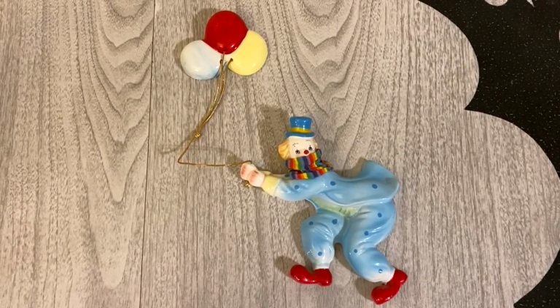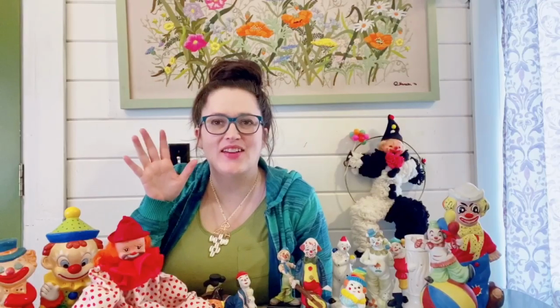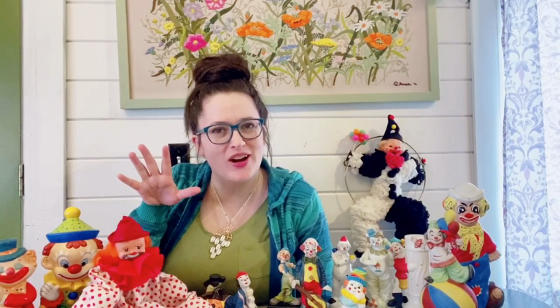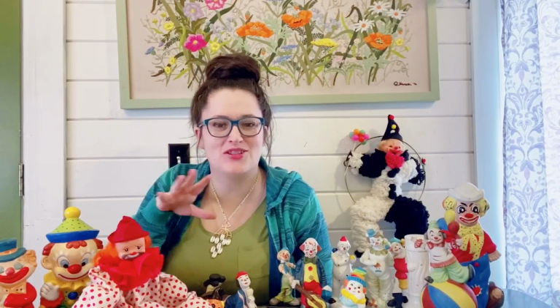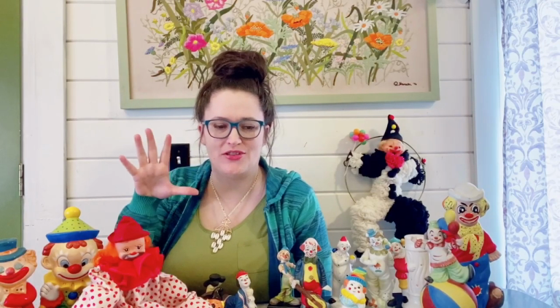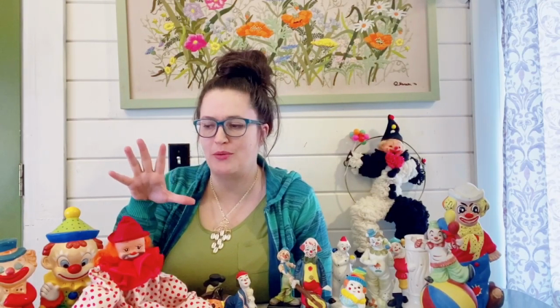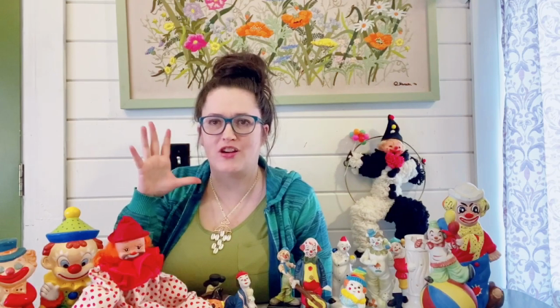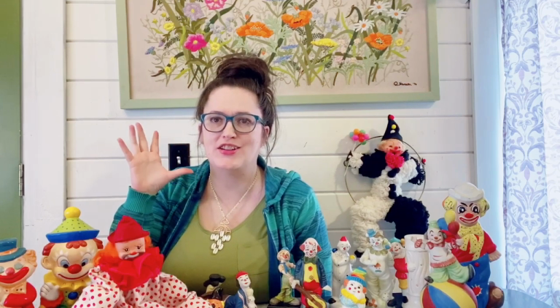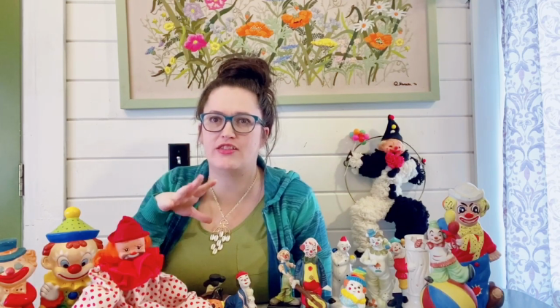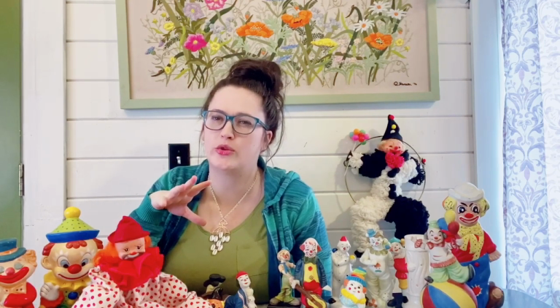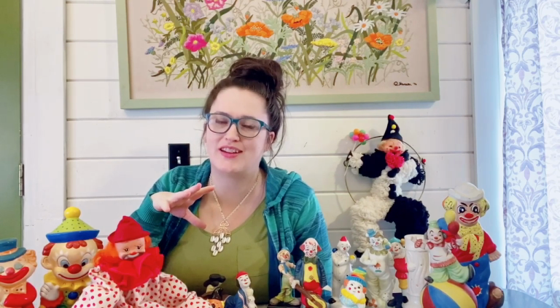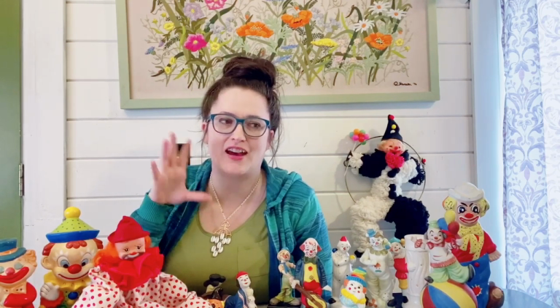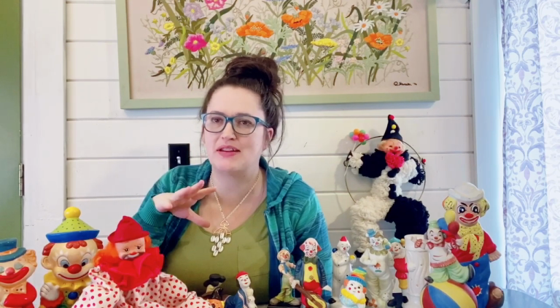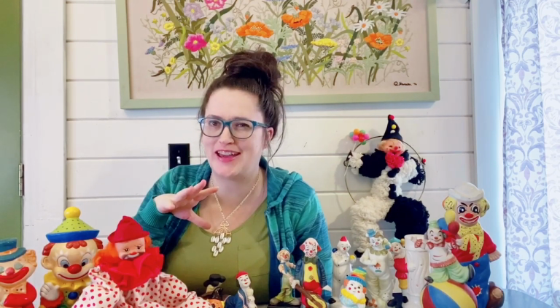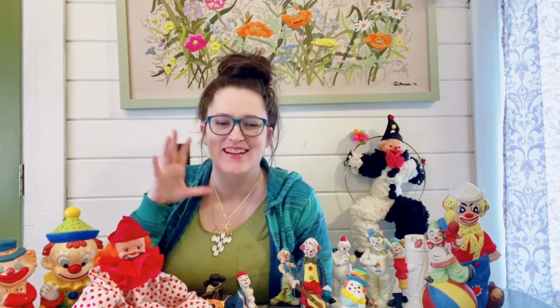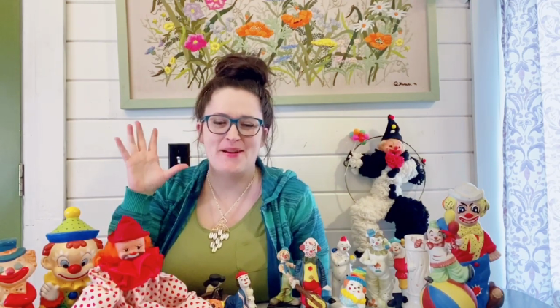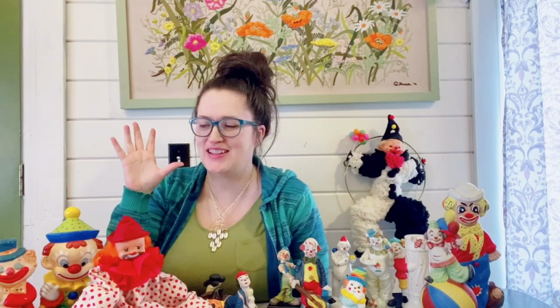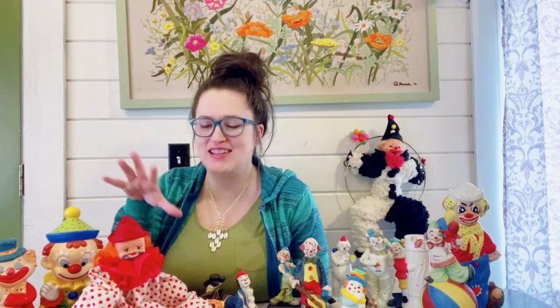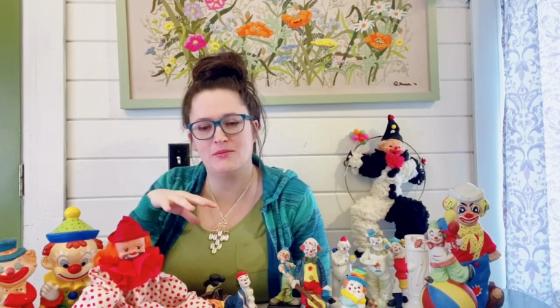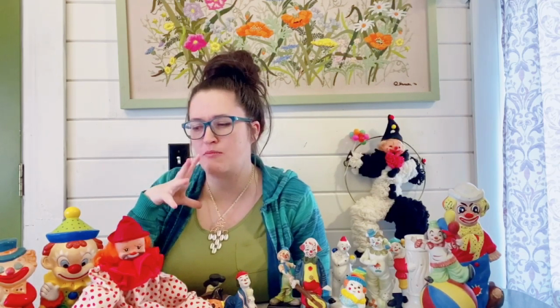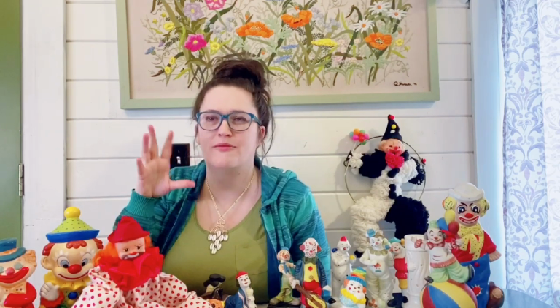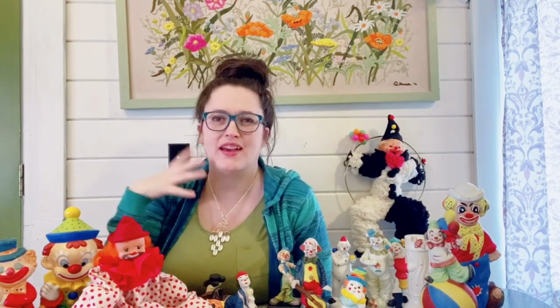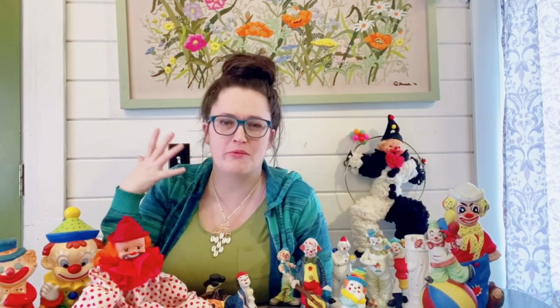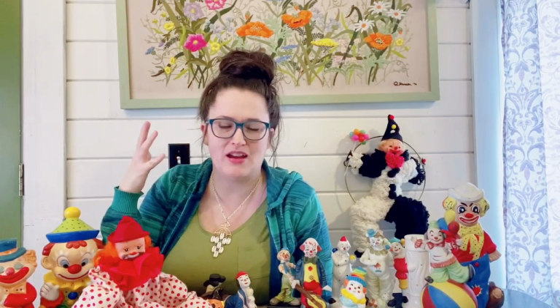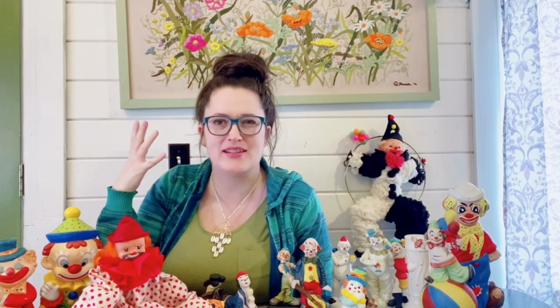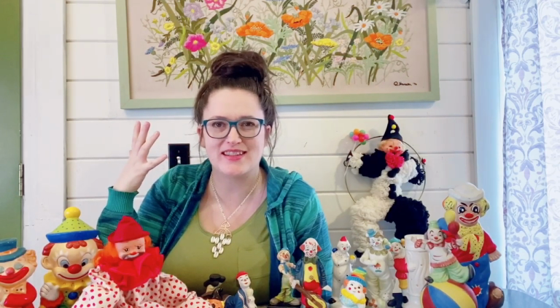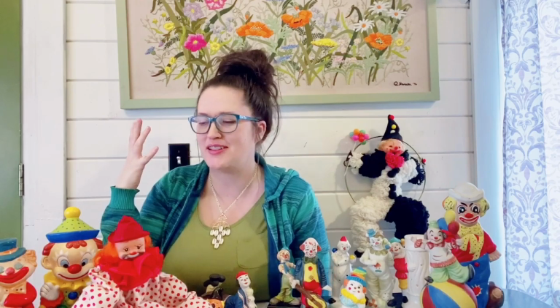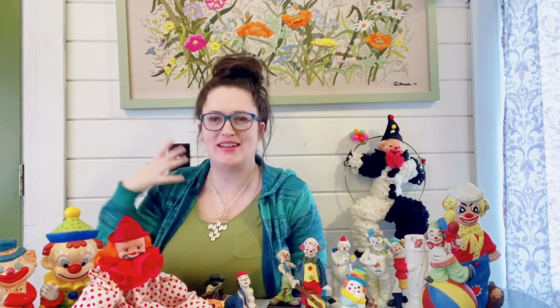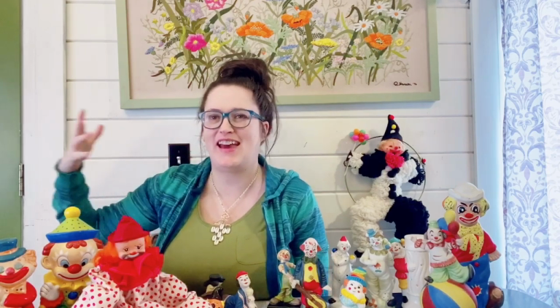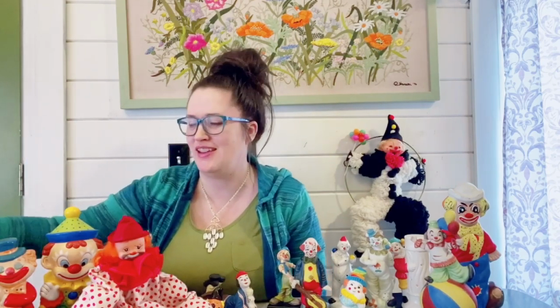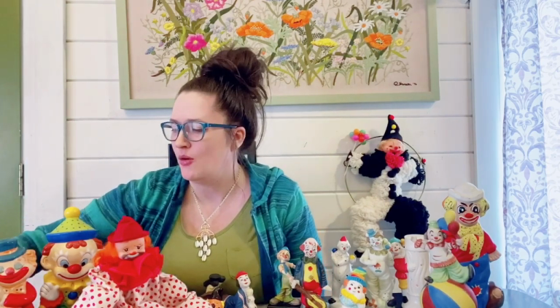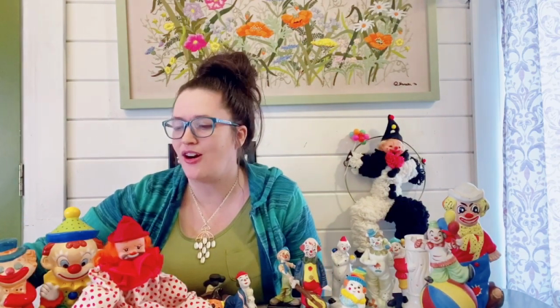I have a few more items to share with you before I share the creepiest clown I got — I'm going to save that for the end. But these items are more circus-themed, so I decided to add them into this haul.